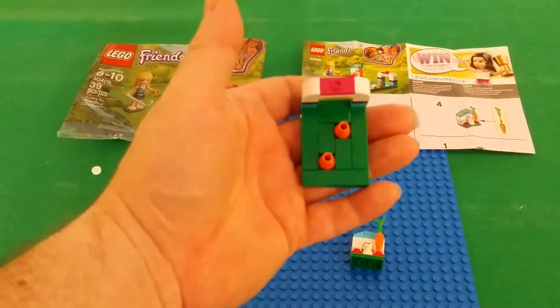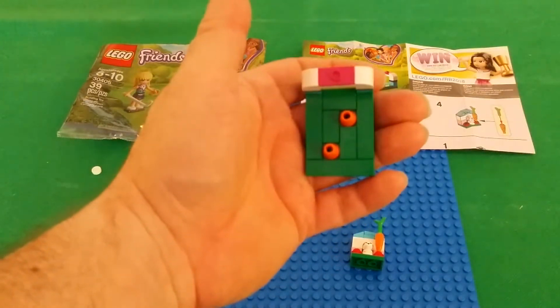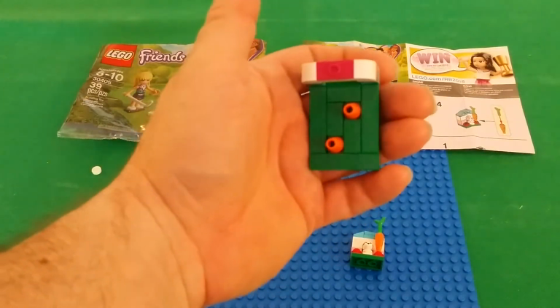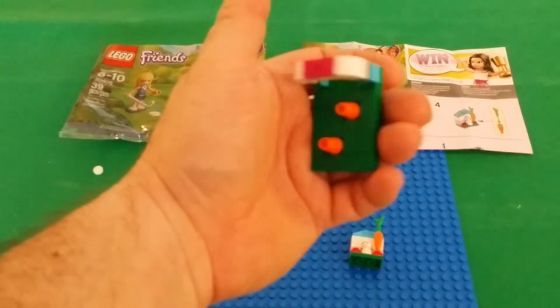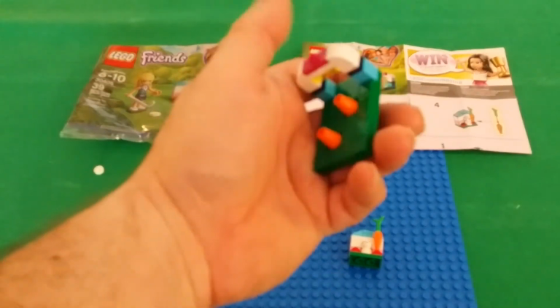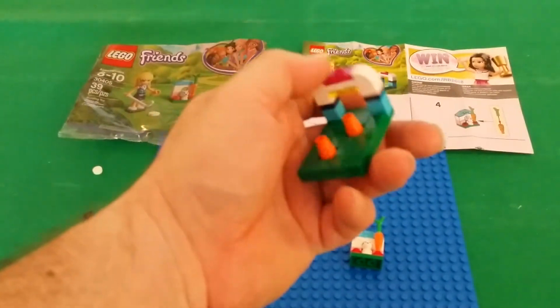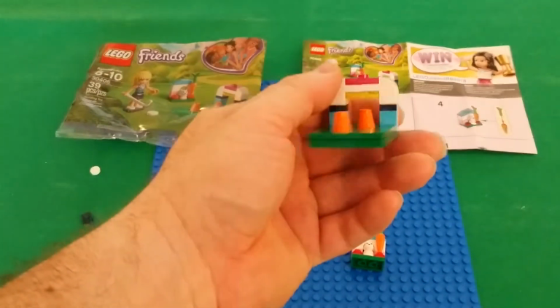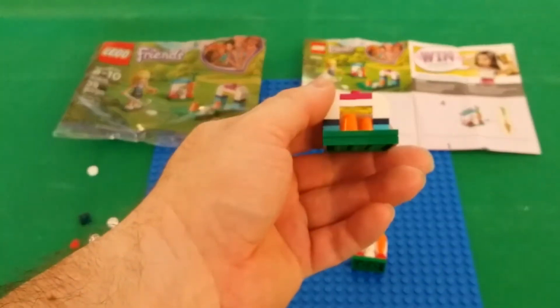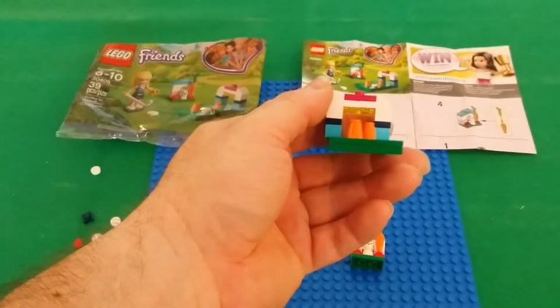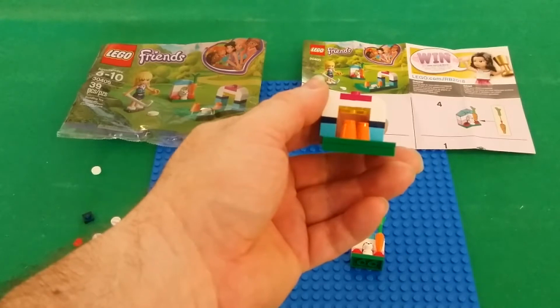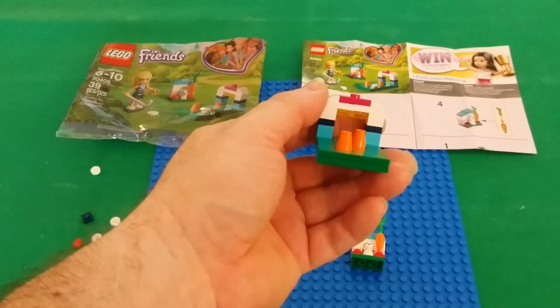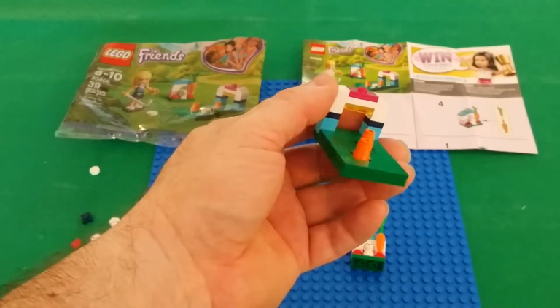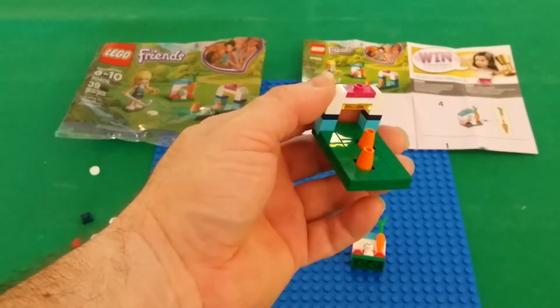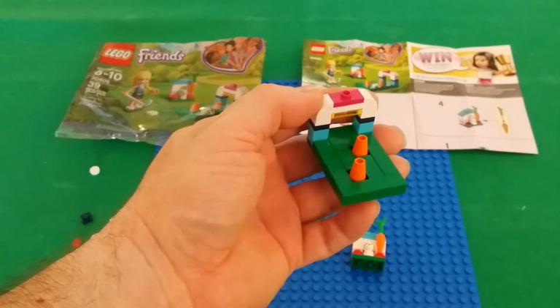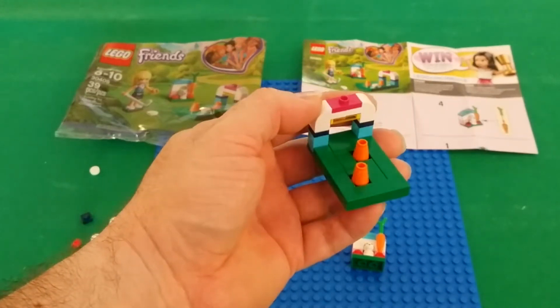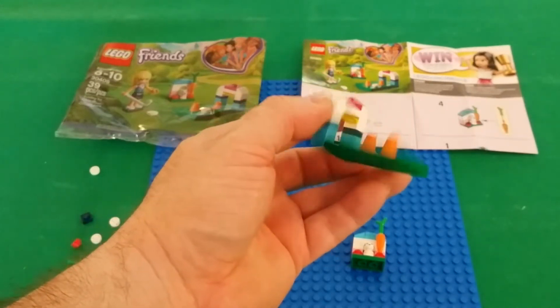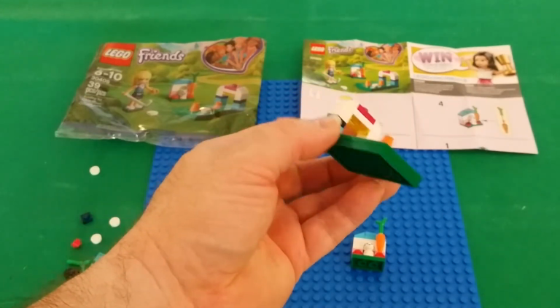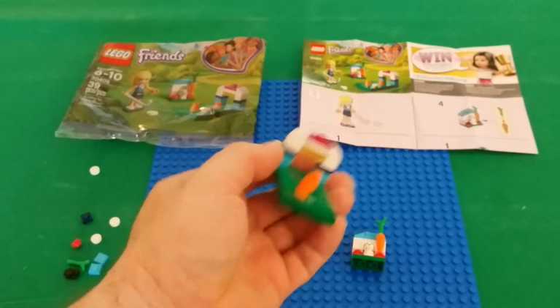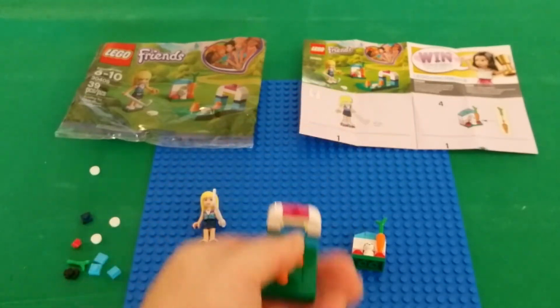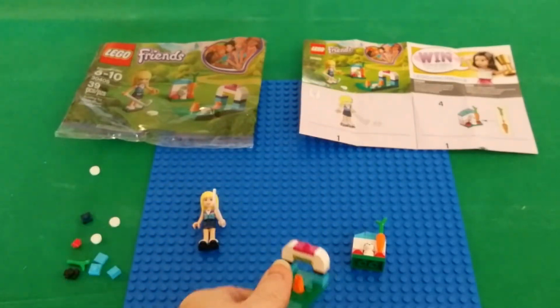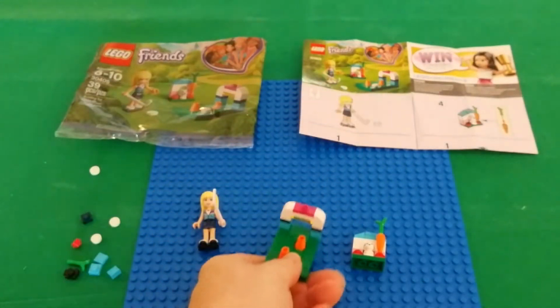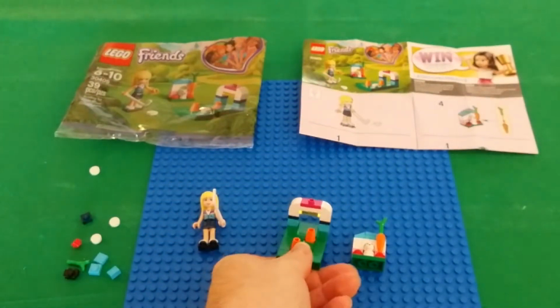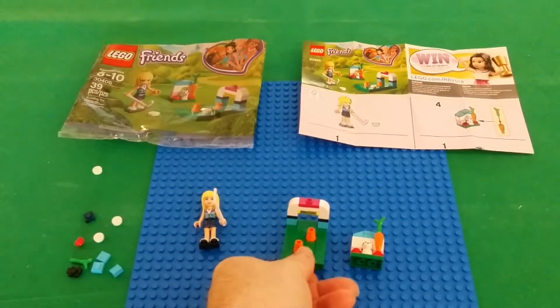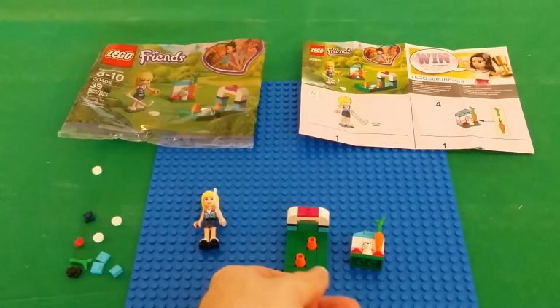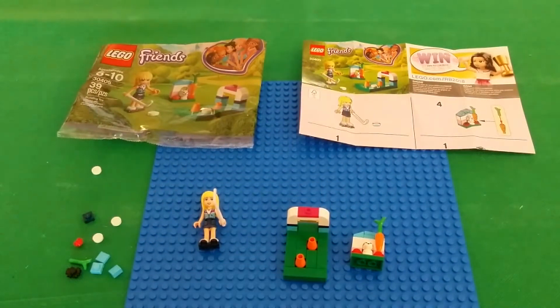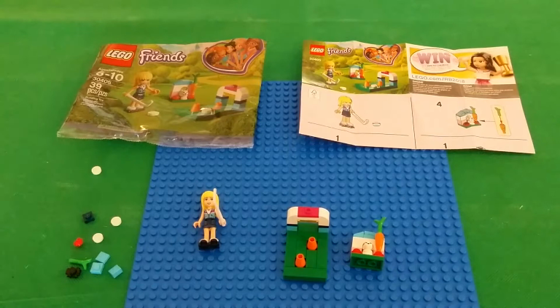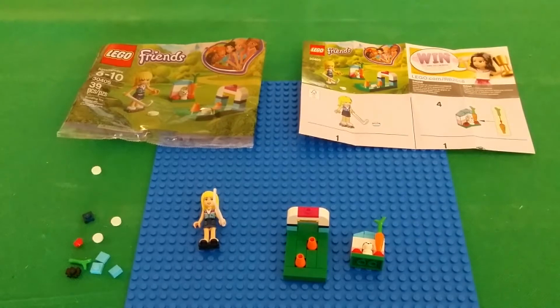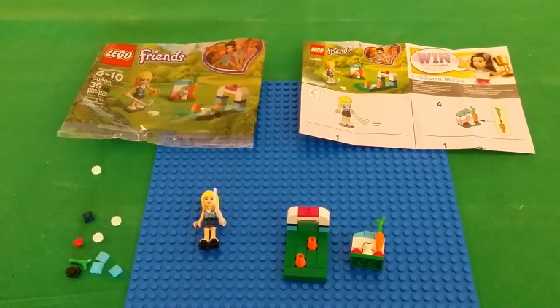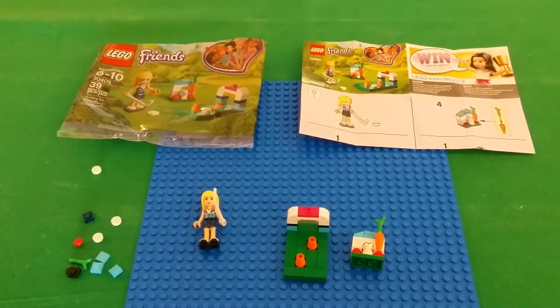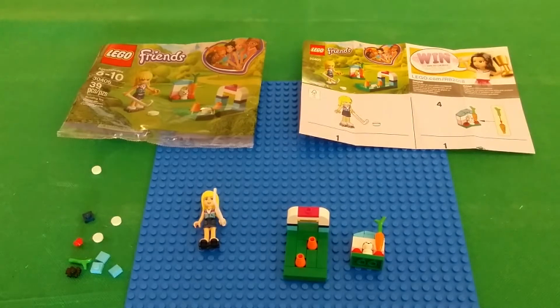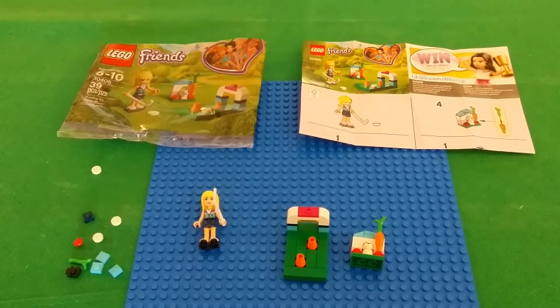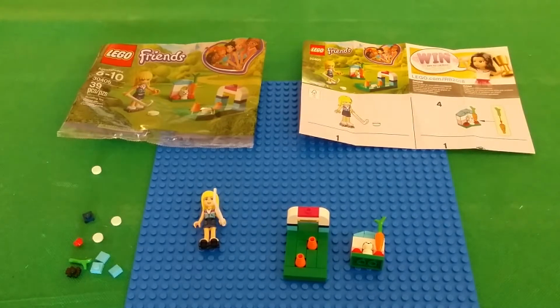Besides that, it's not a bad polybag. It has four extra pieces if you're building a MOC, like I said earlier.